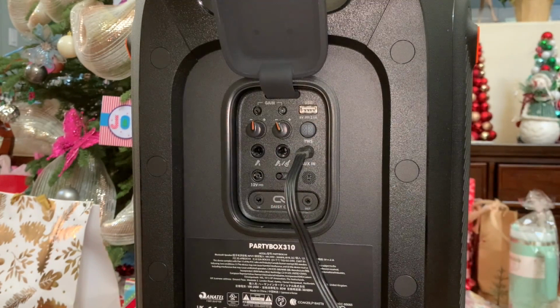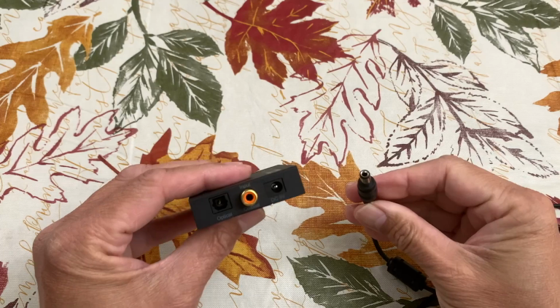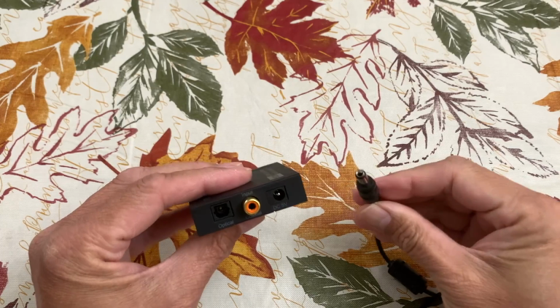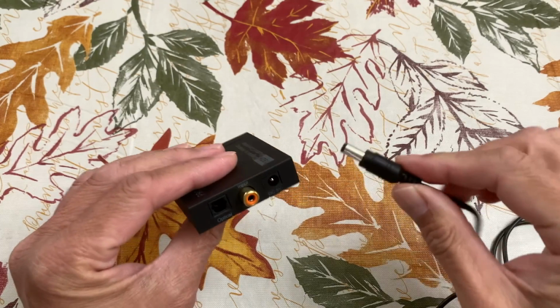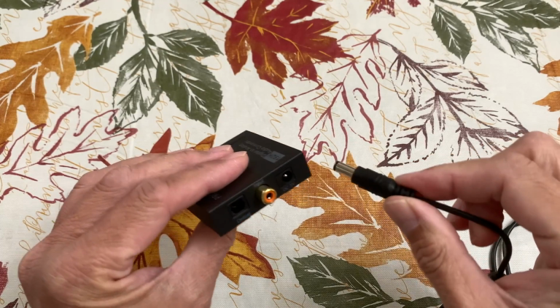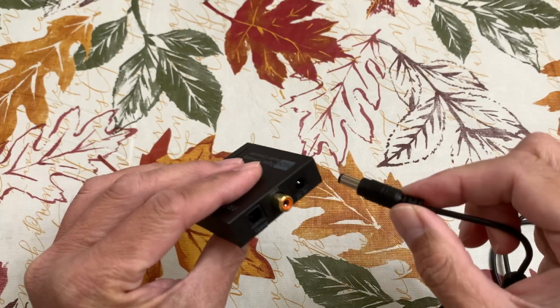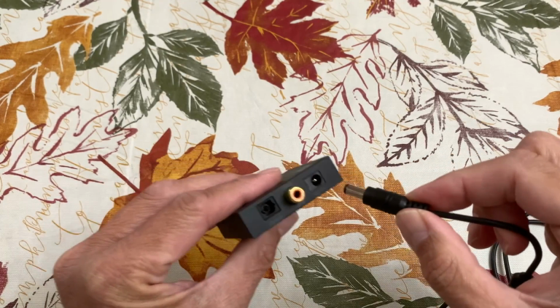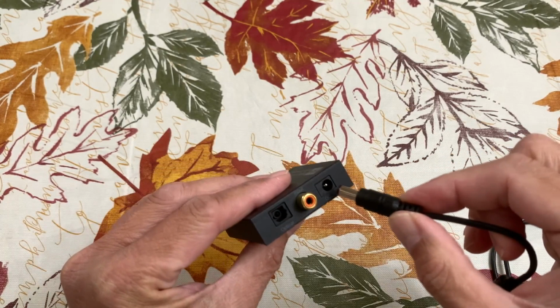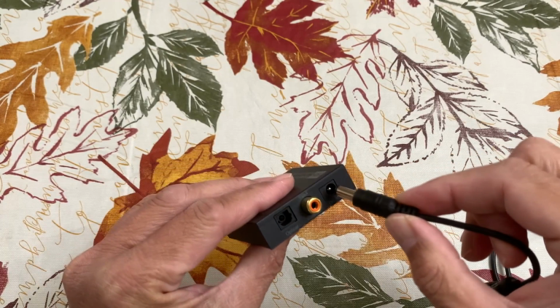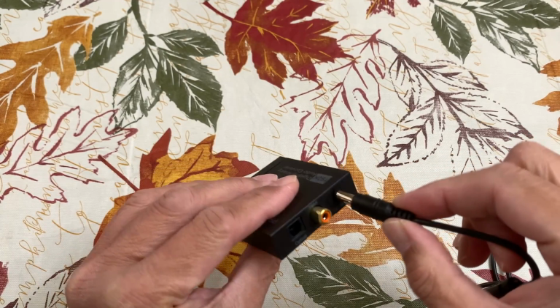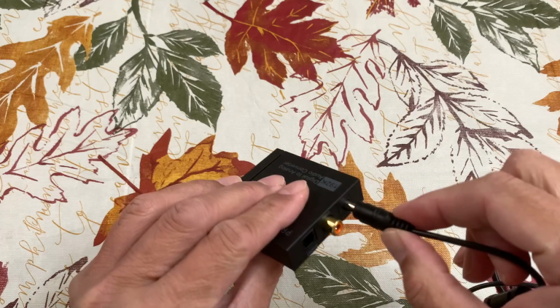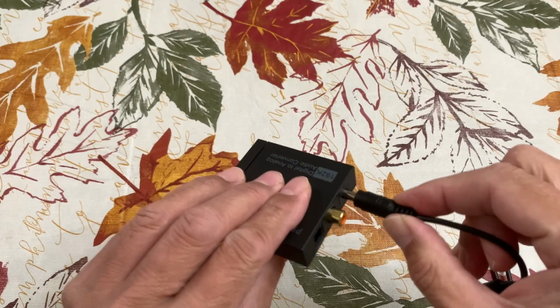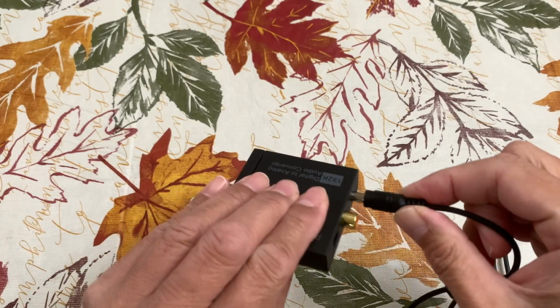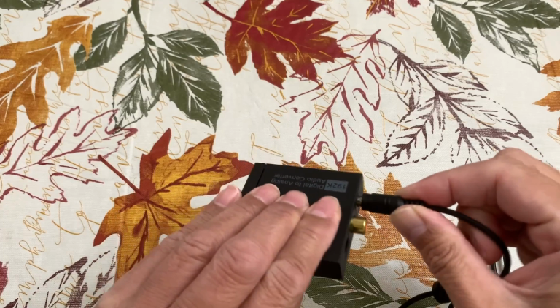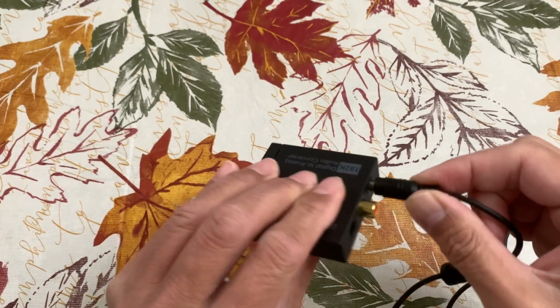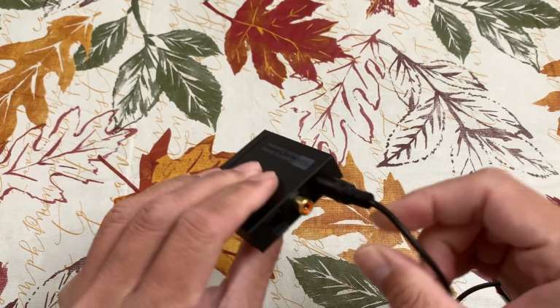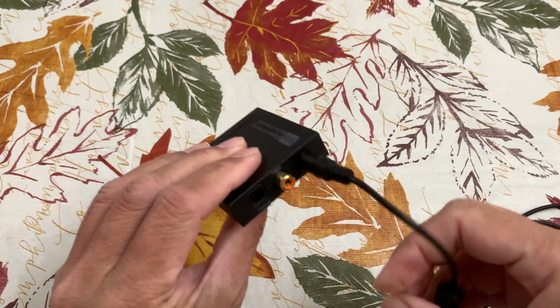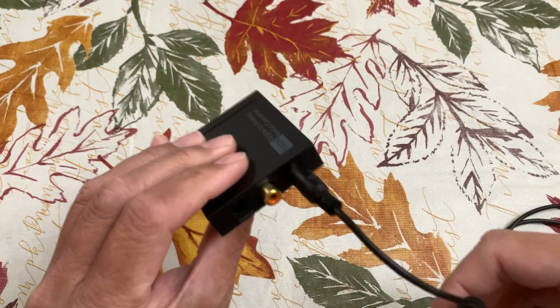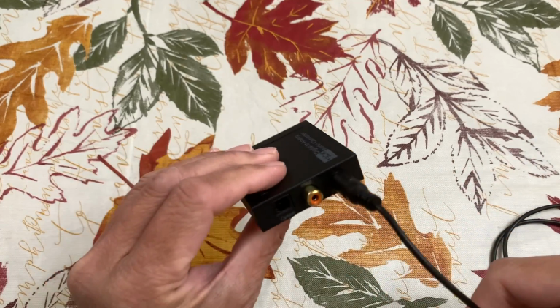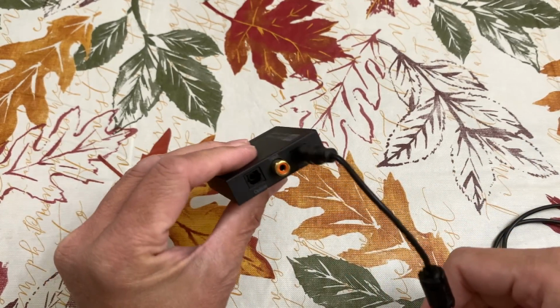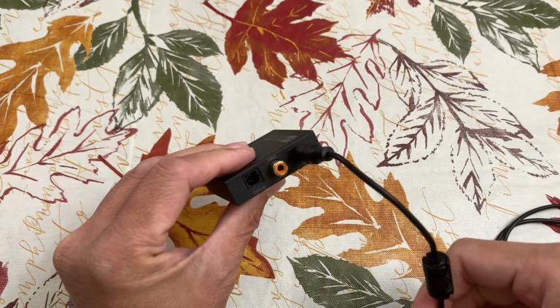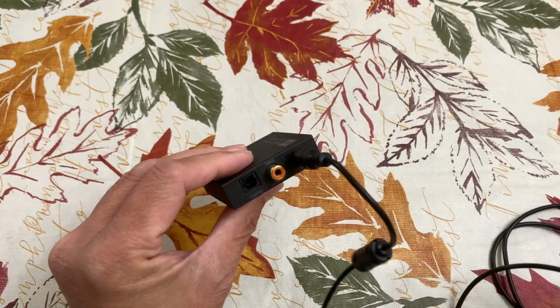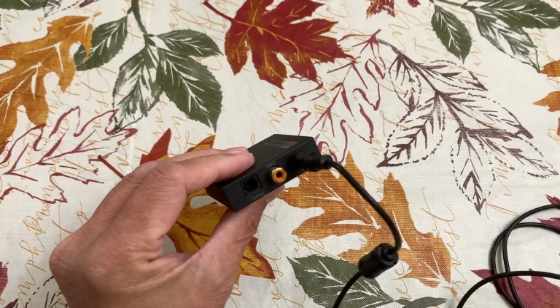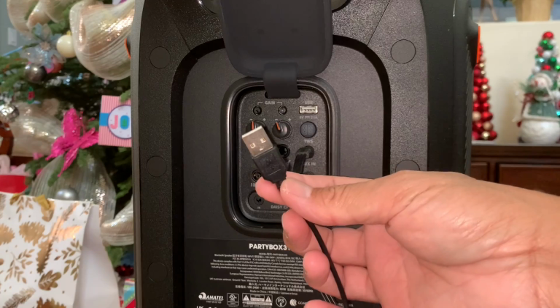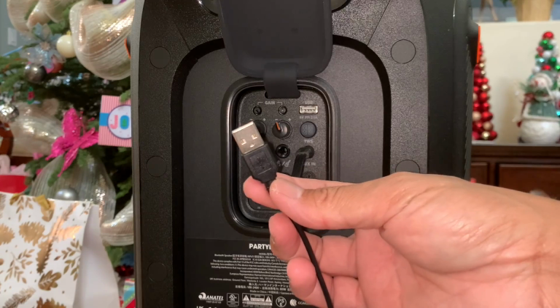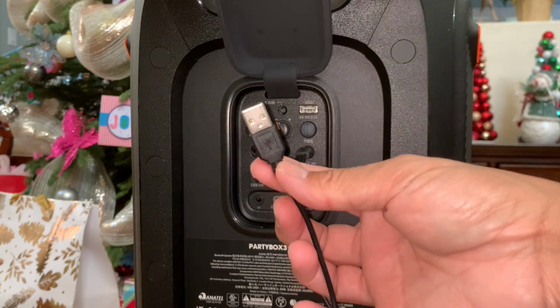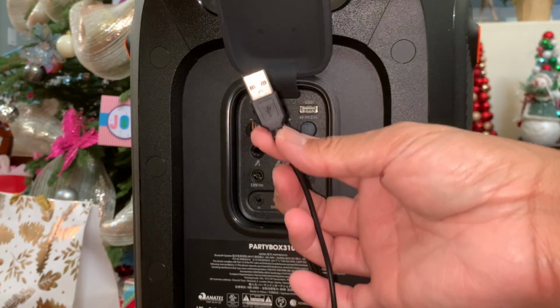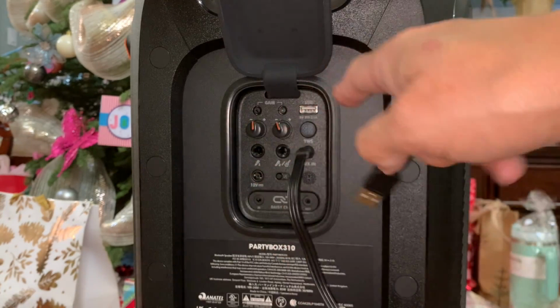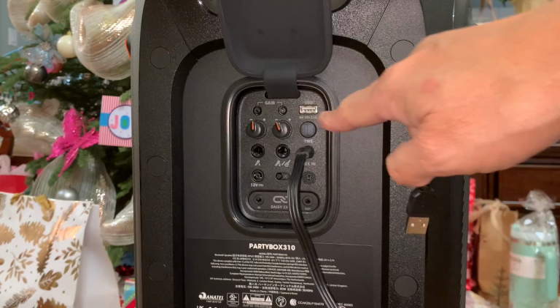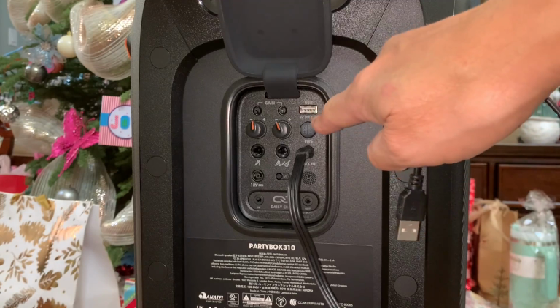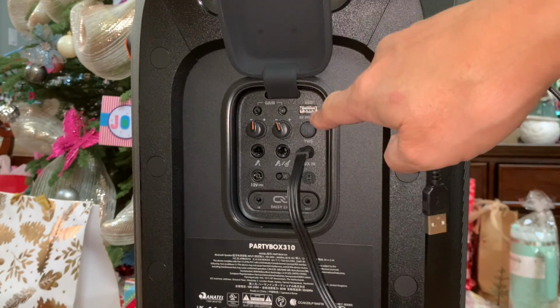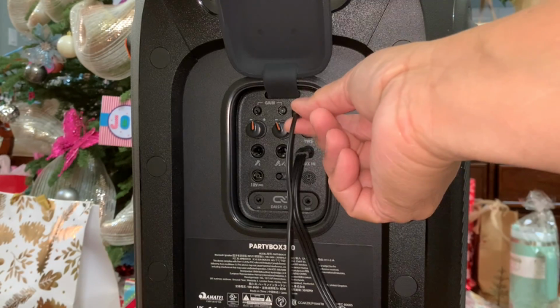The converter requires power. Connect the USB cable into the converter's DC 5V port and connect it to the USB port on the speaker.